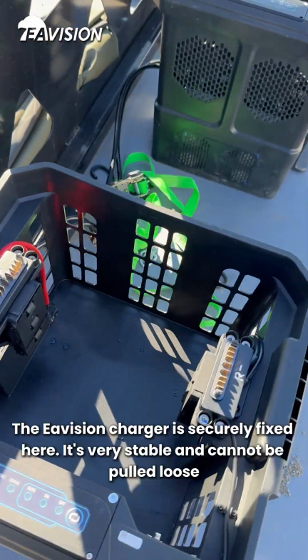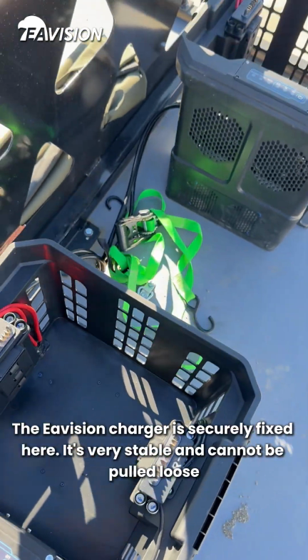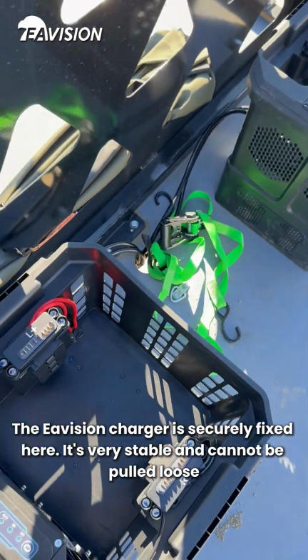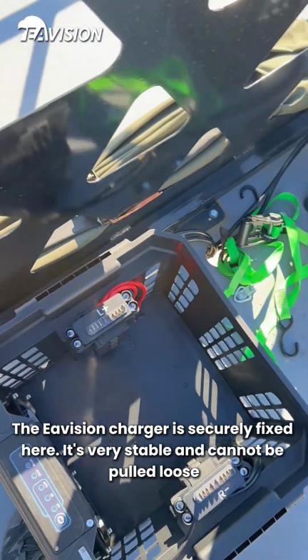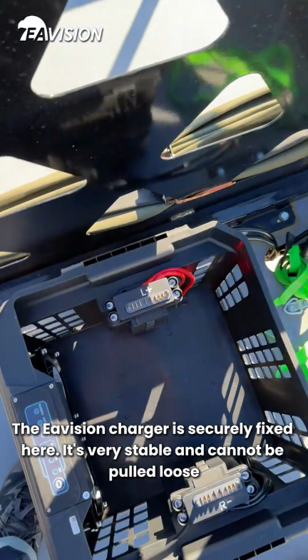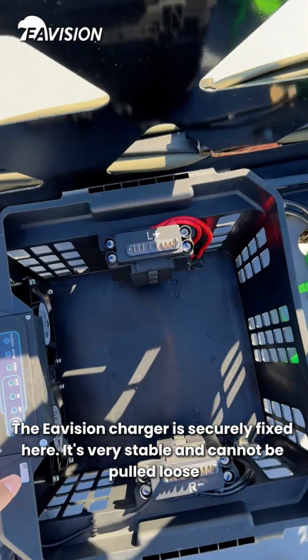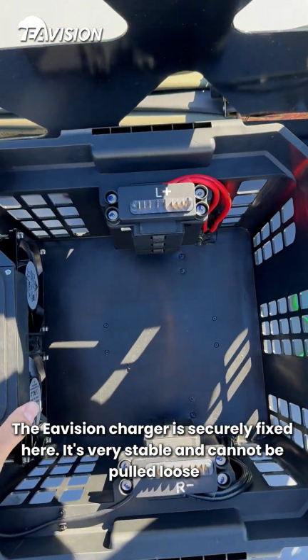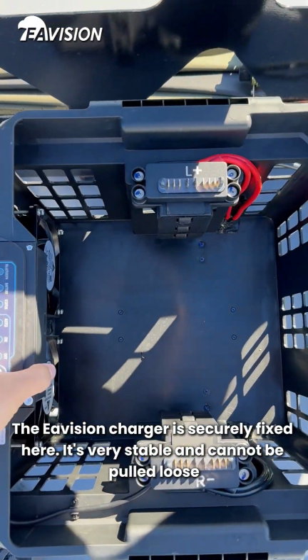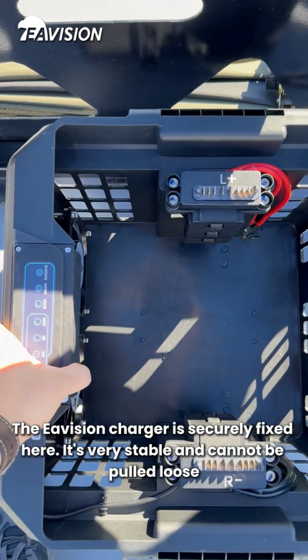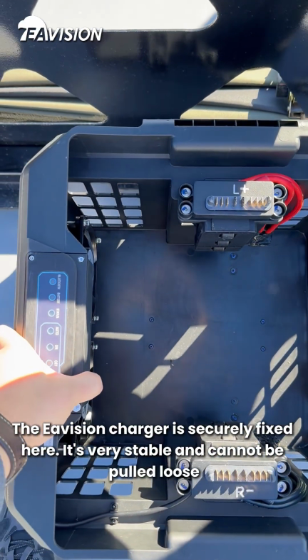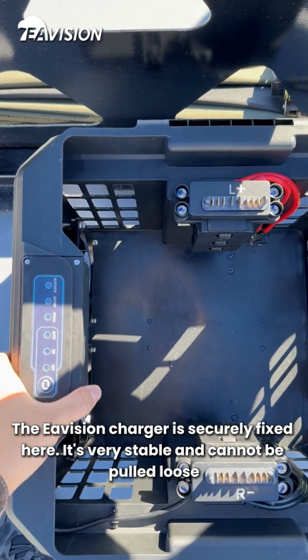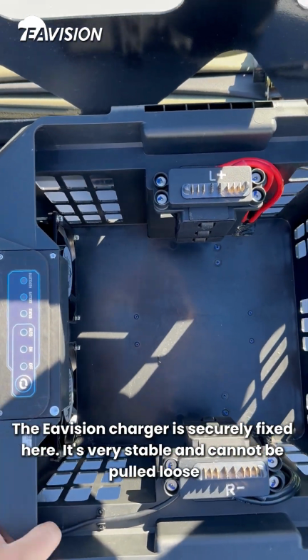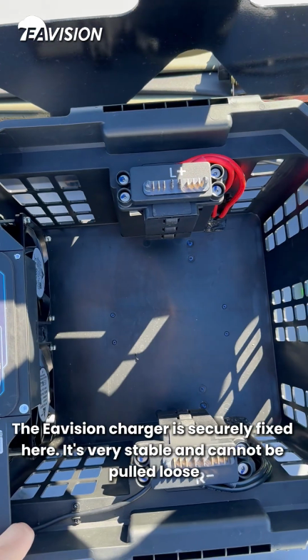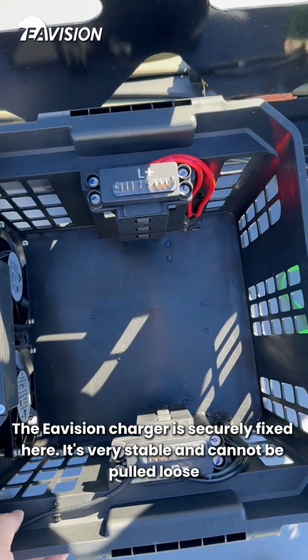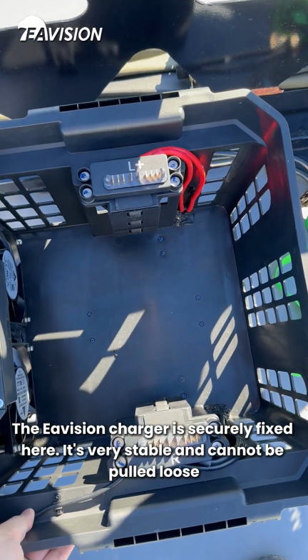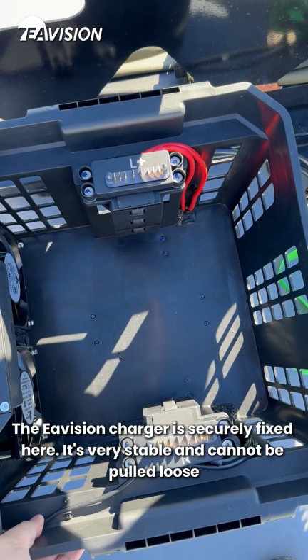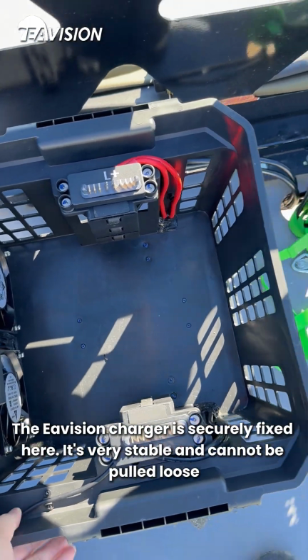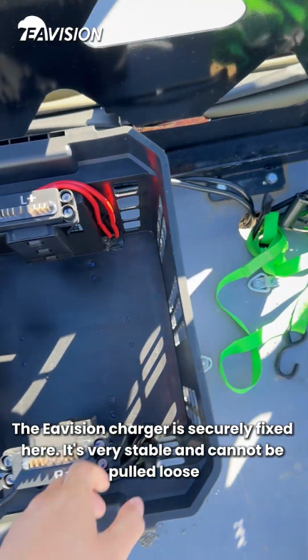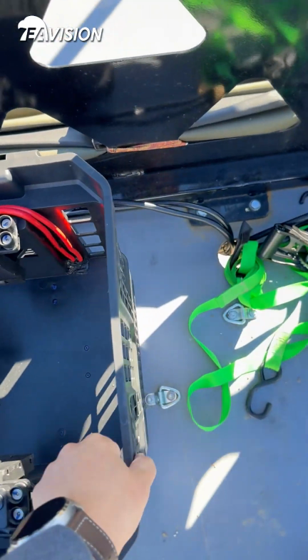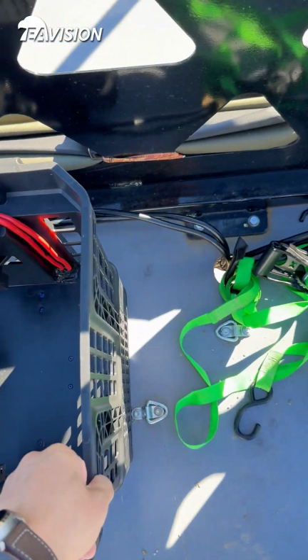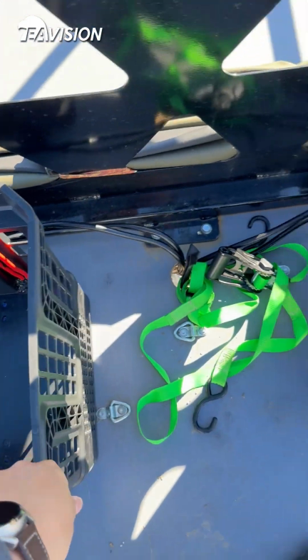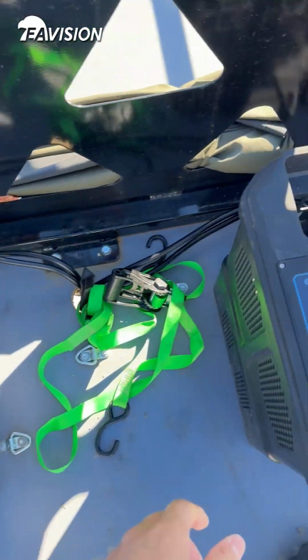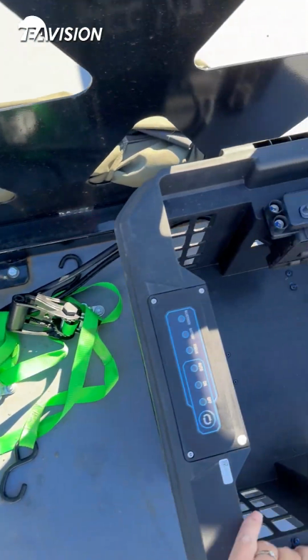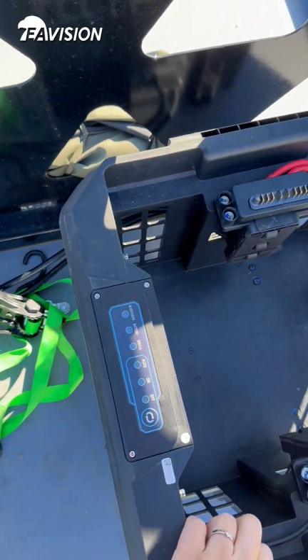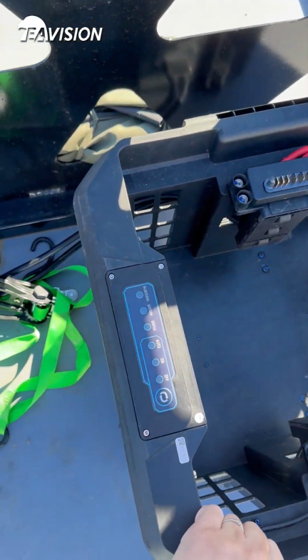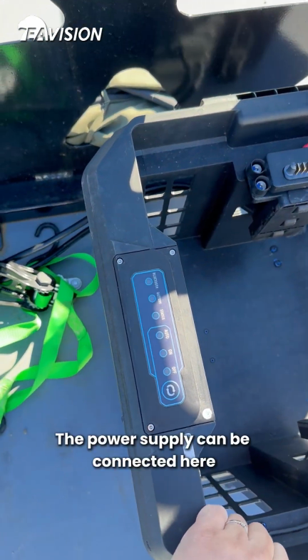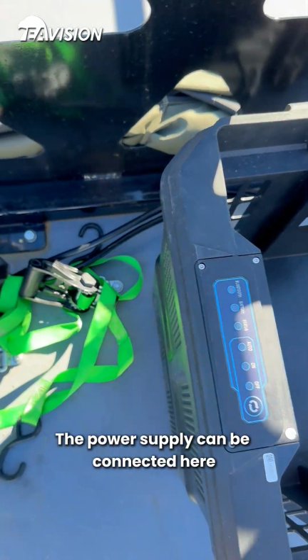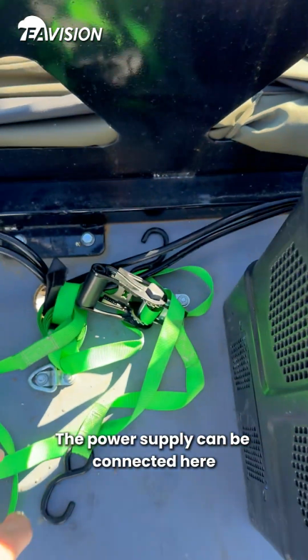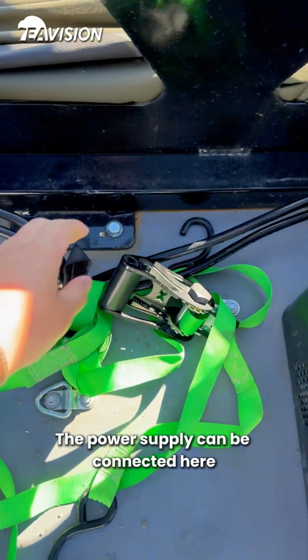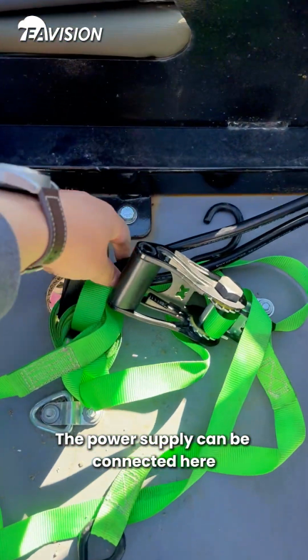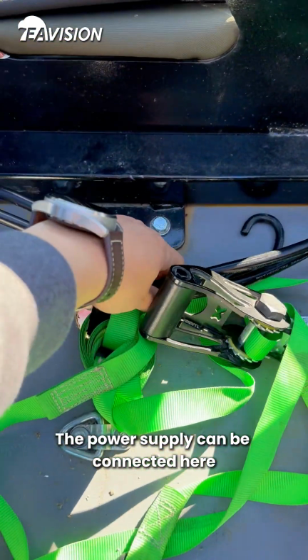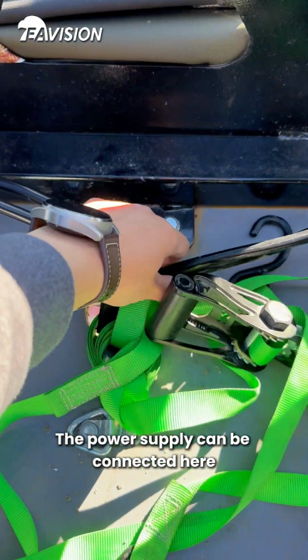The eVision charger is securely fixed here. It's very stable and cannot be pulled loose. The power supply can be connected here.